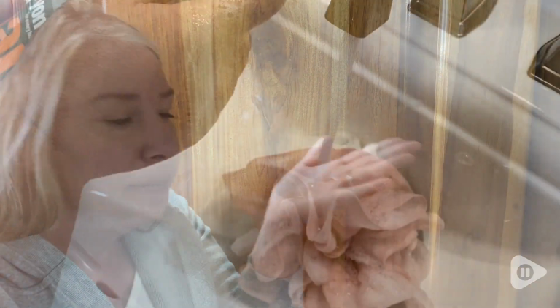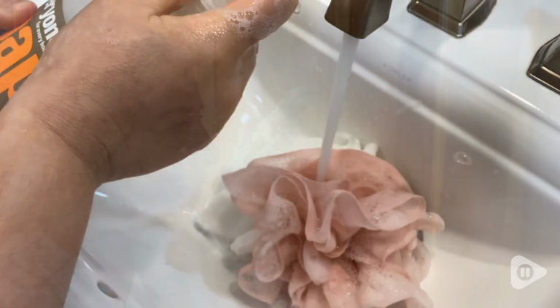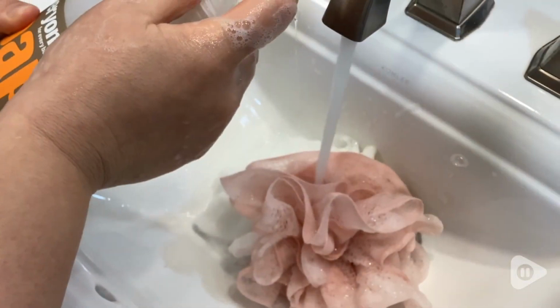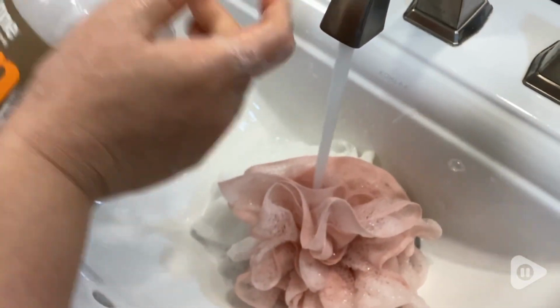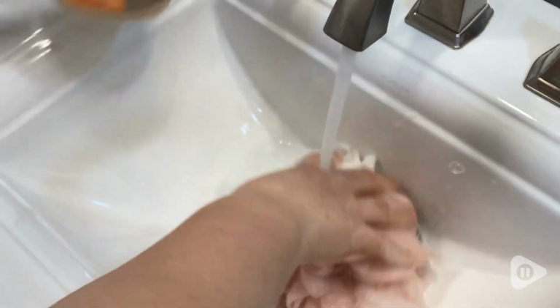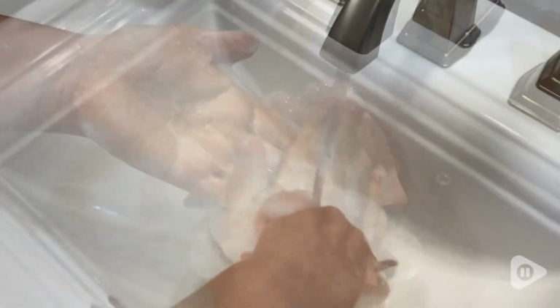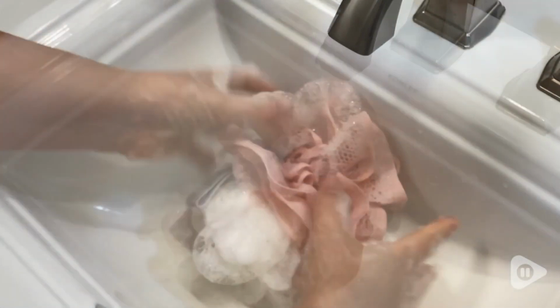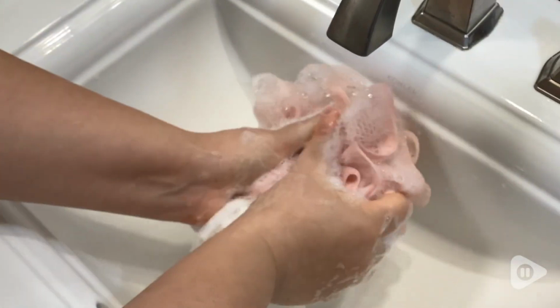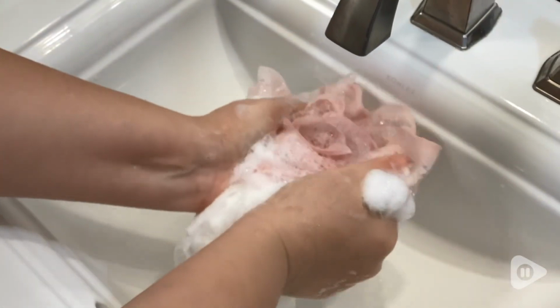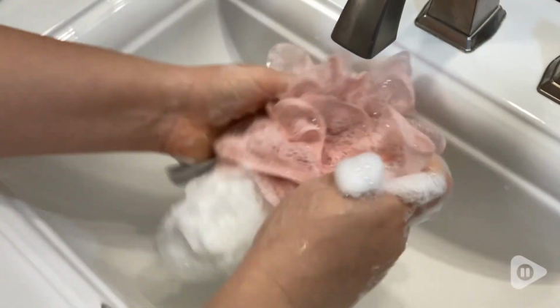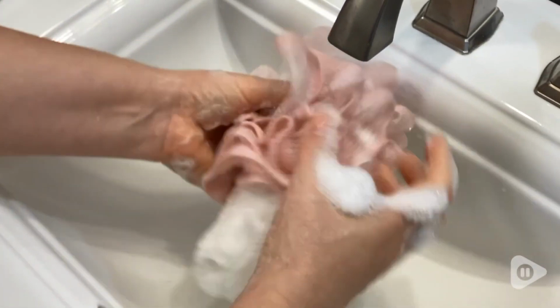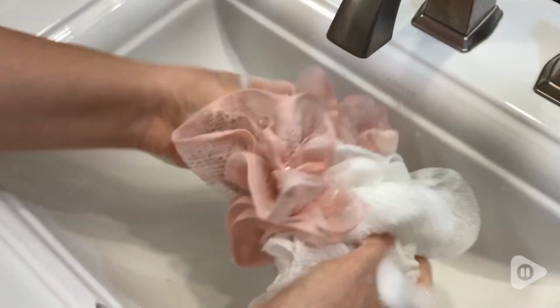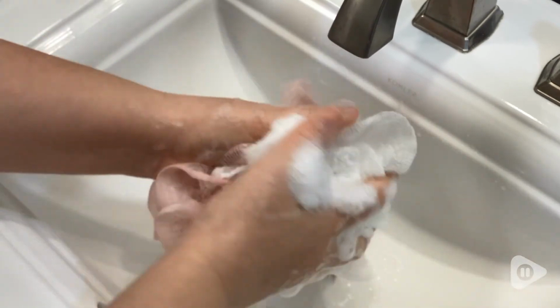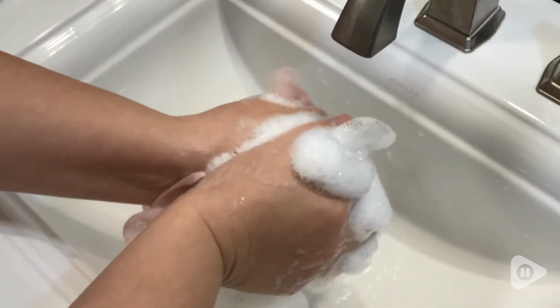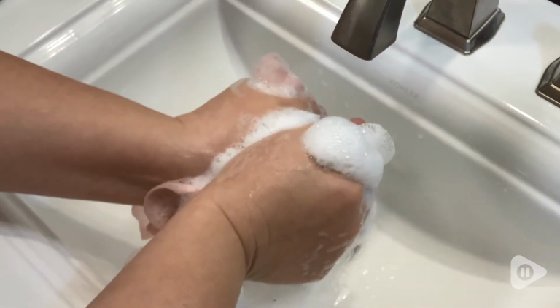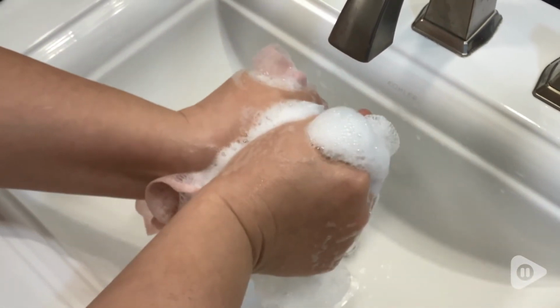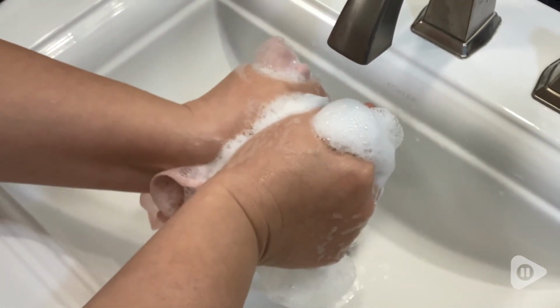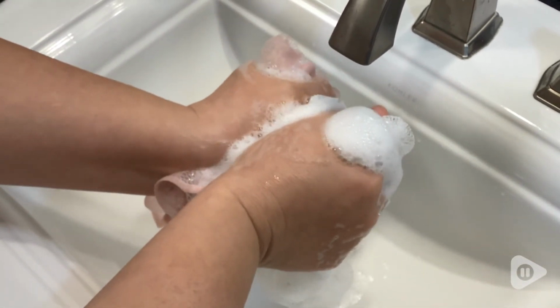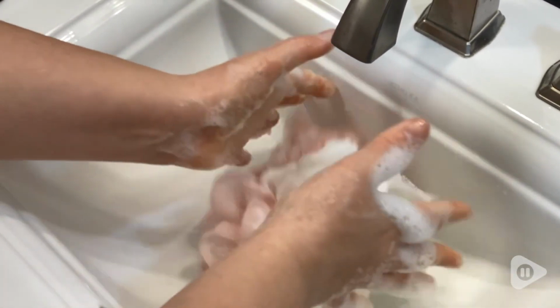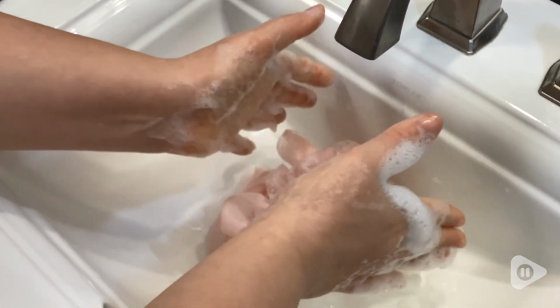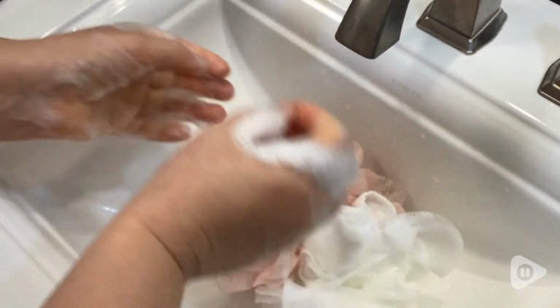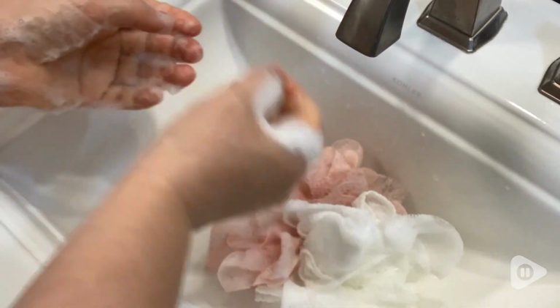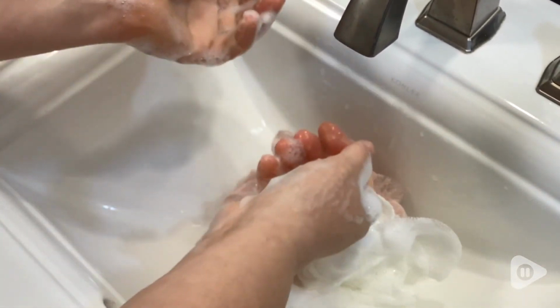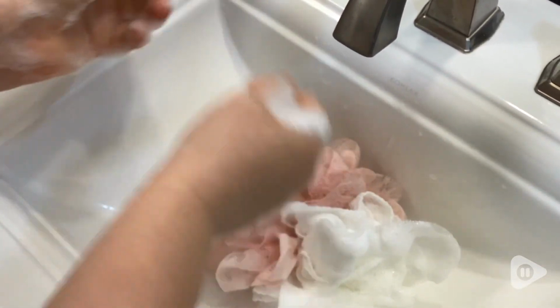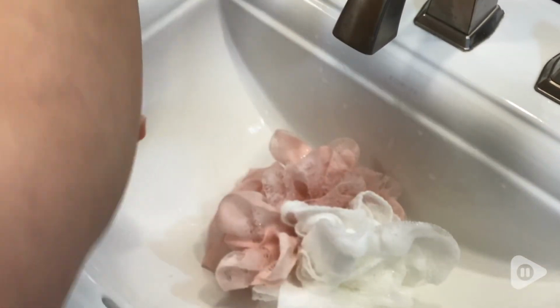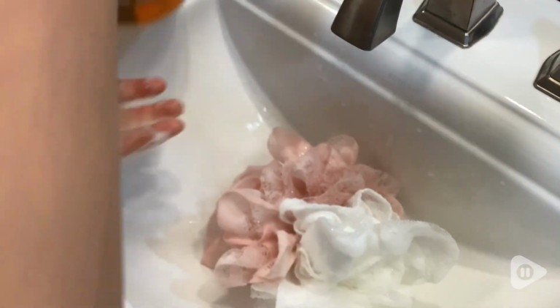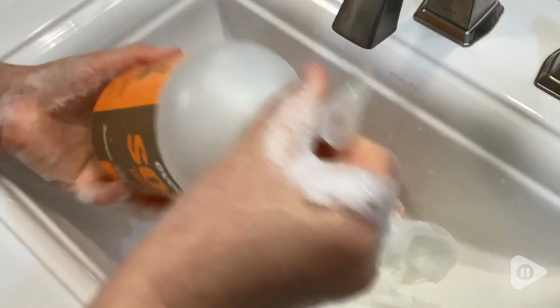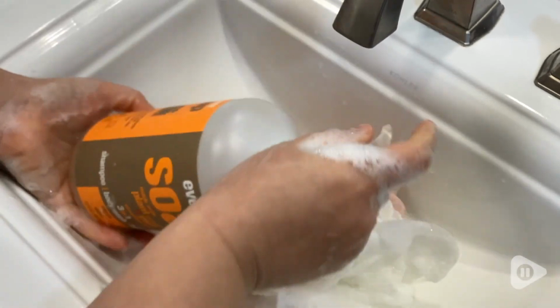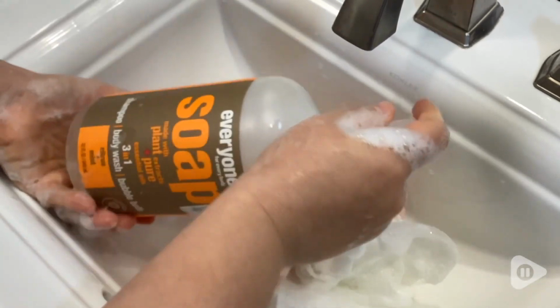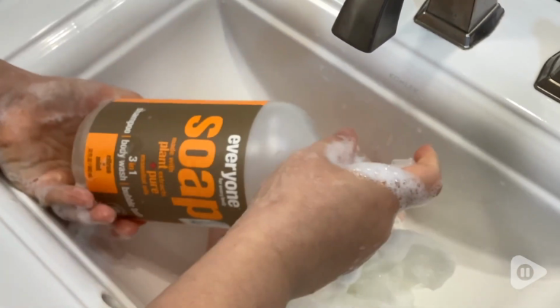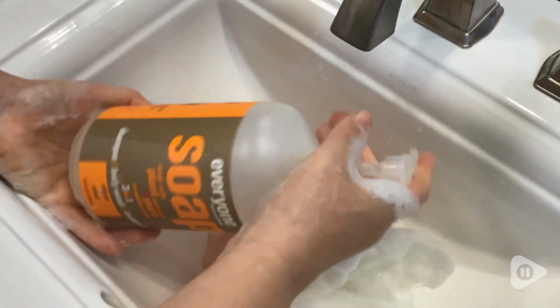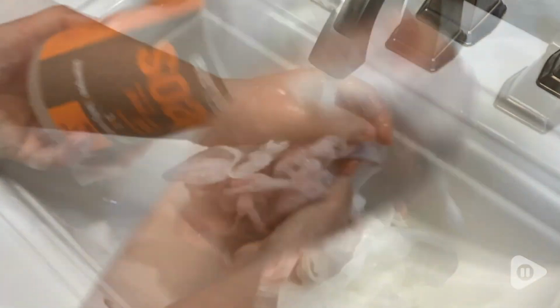I also love that it can be used for me and my husband, and it's also great that it can be used as a hand wash, a body soap, or even shampoo.